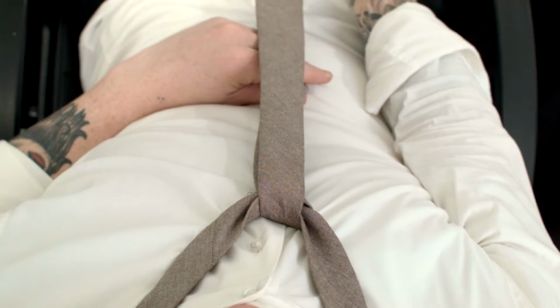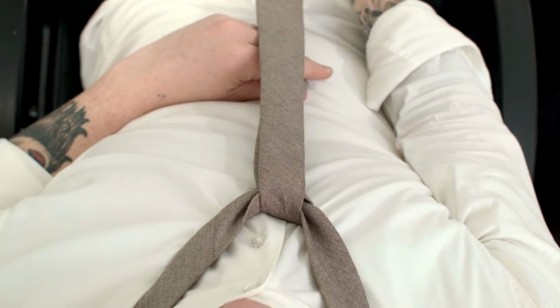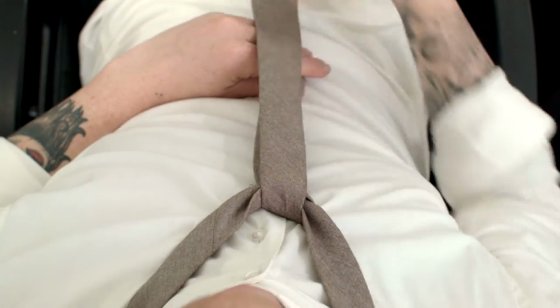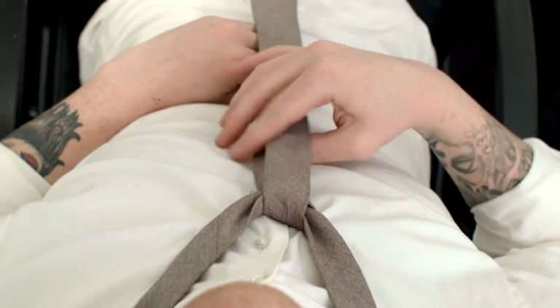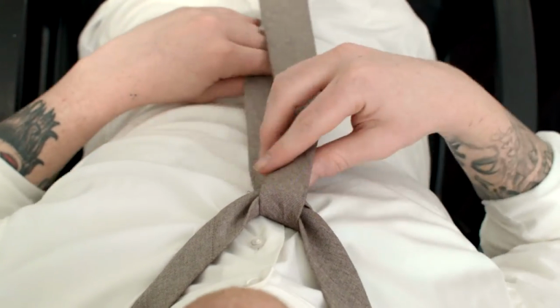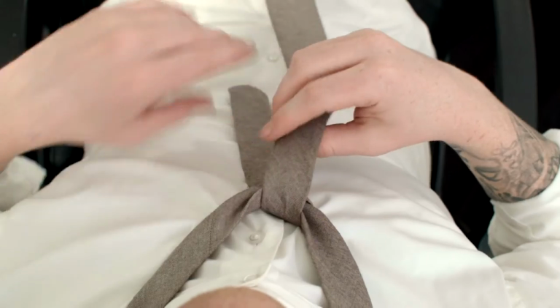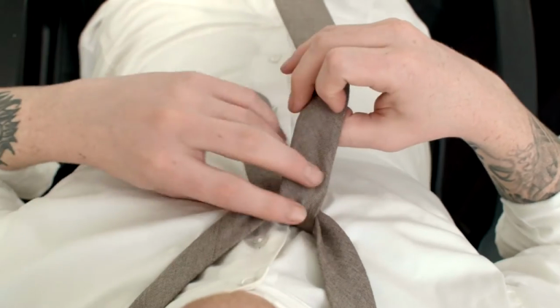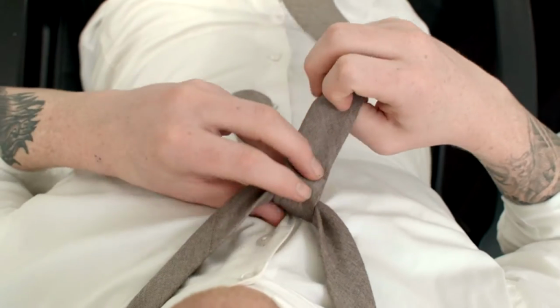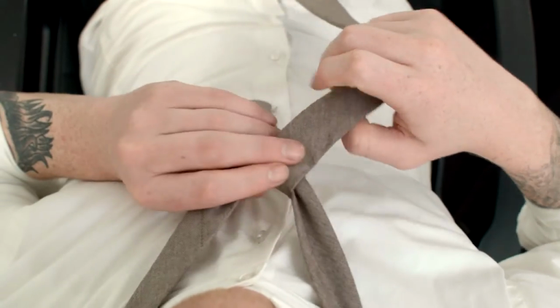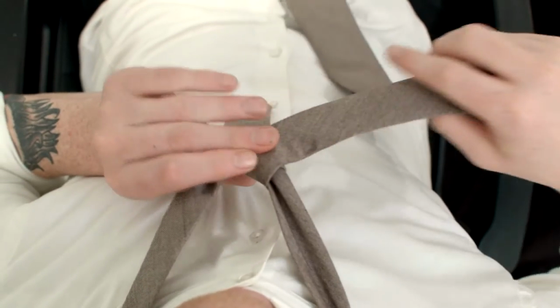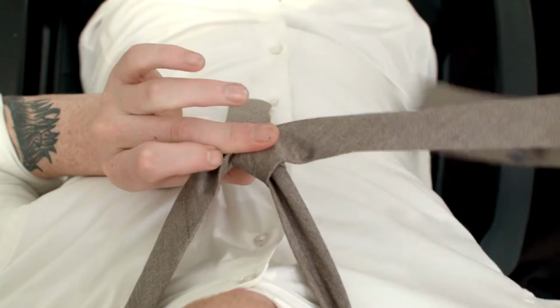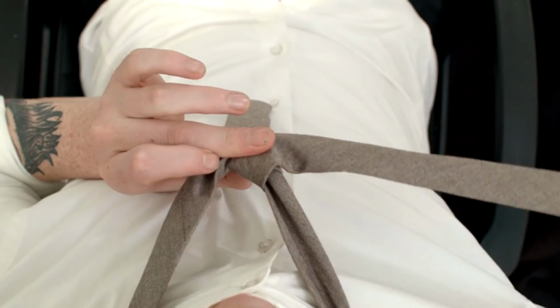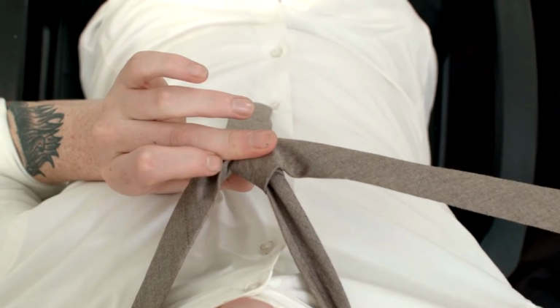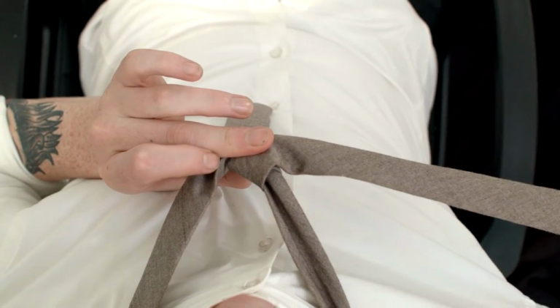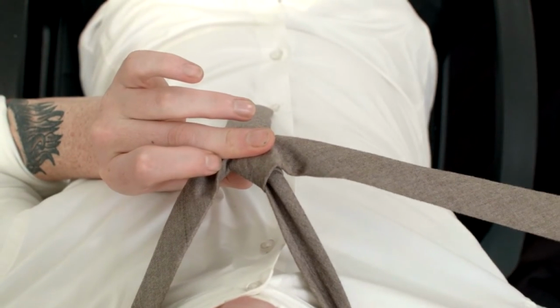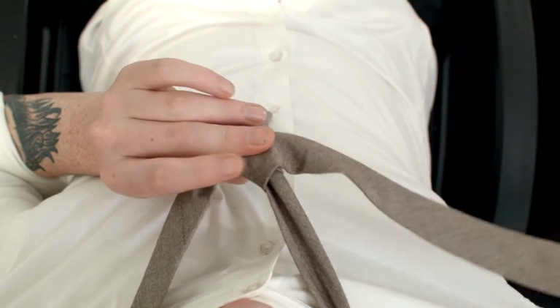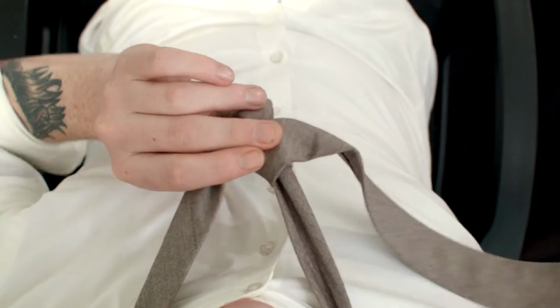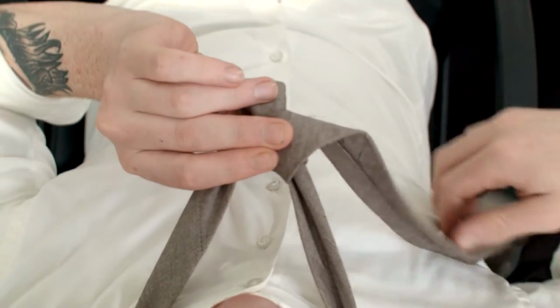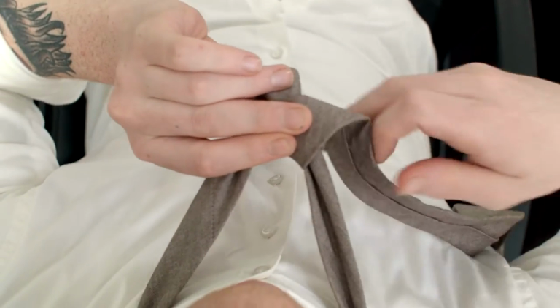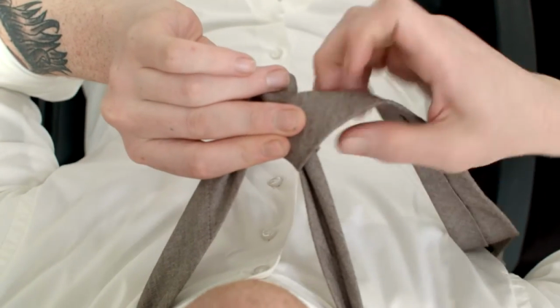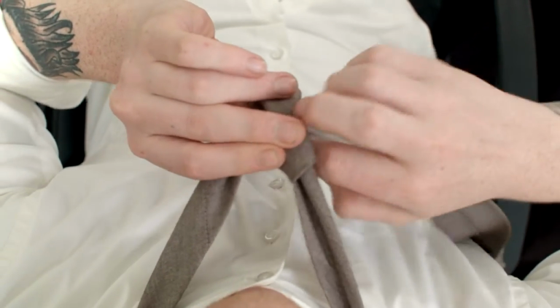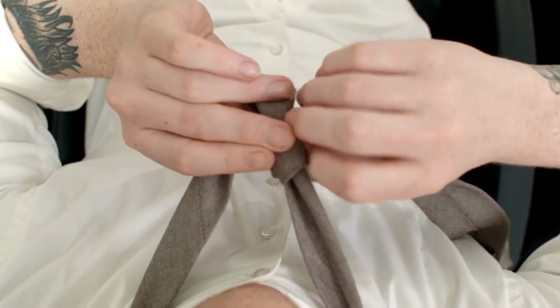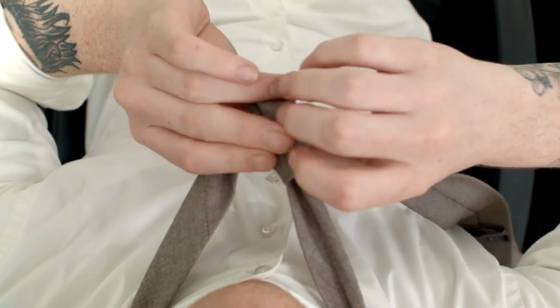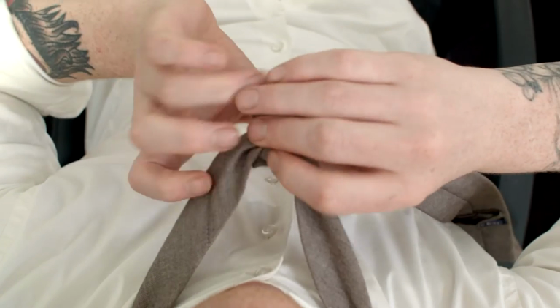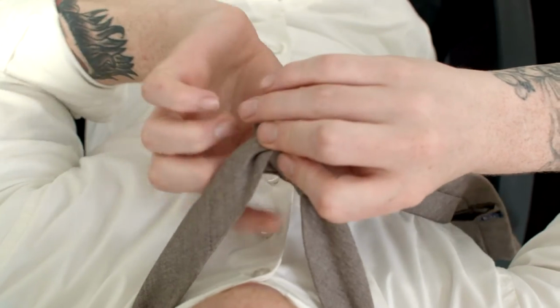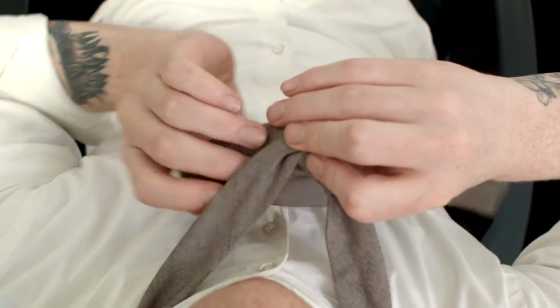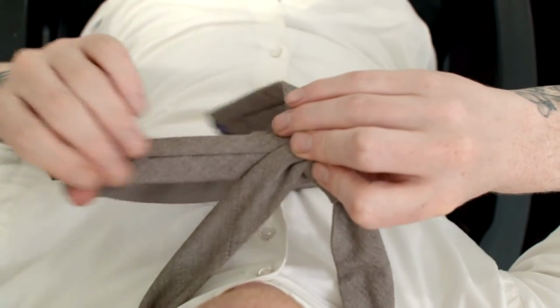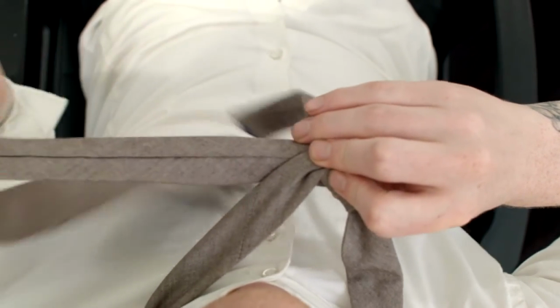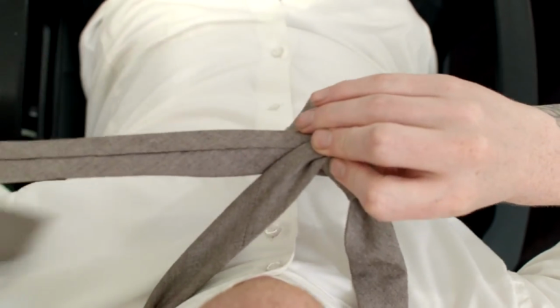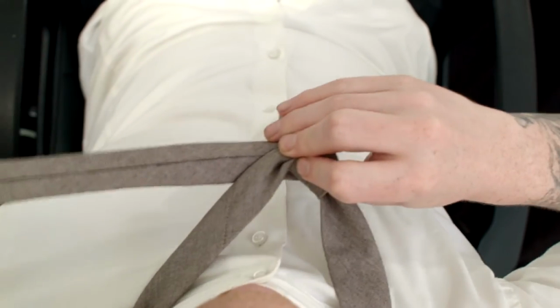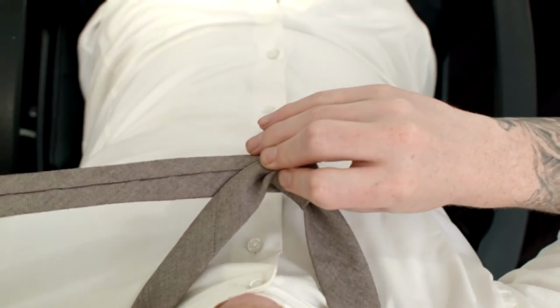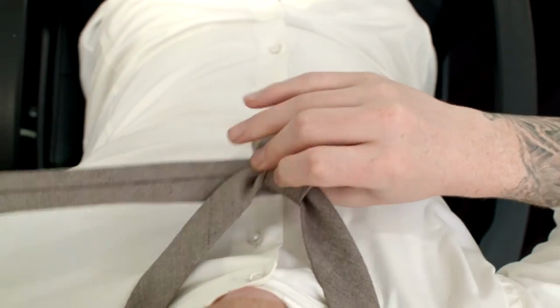Take that wide end of the tie, wrap it under the knot you've started, and pull it to your left shoulder so the wide end is inside out.